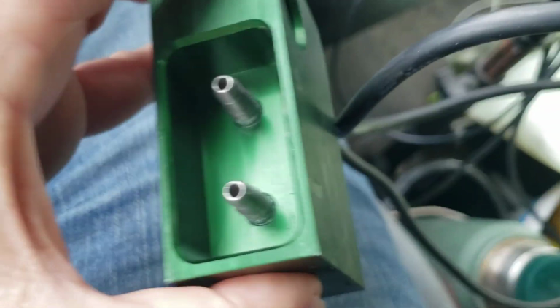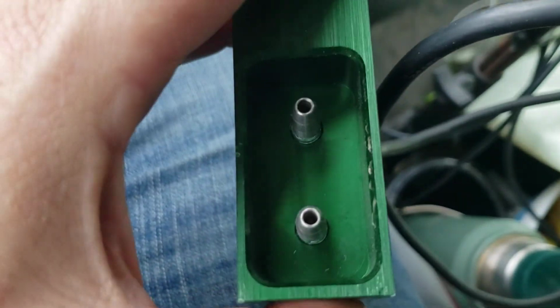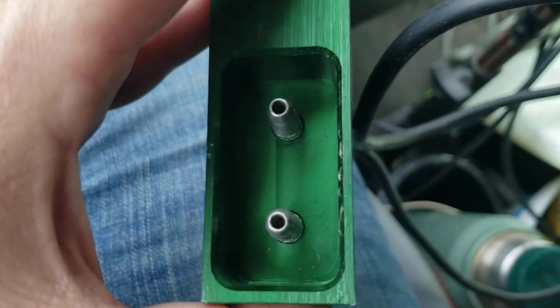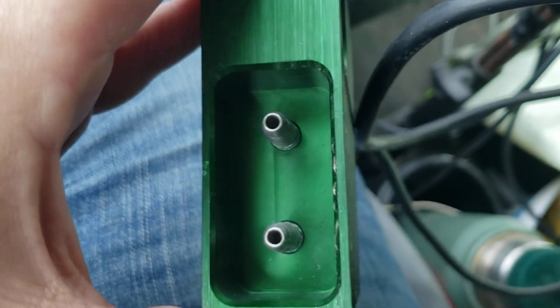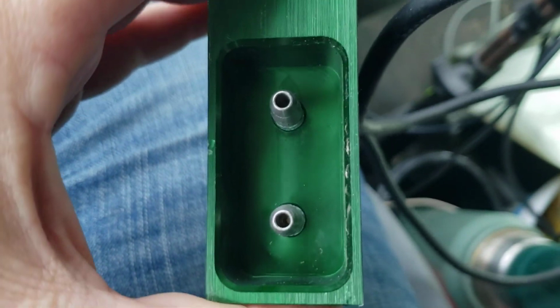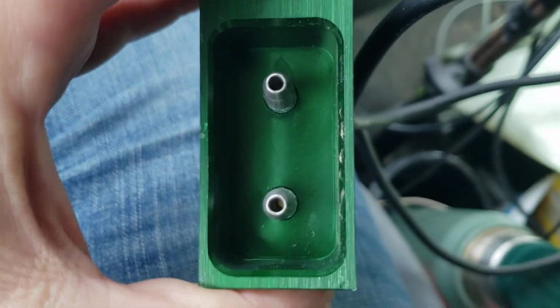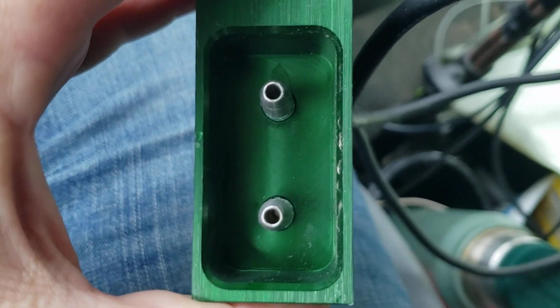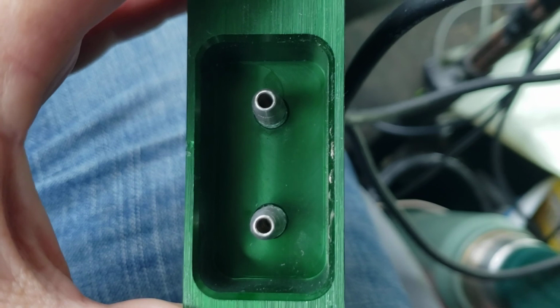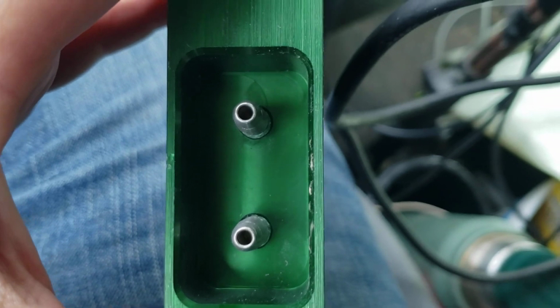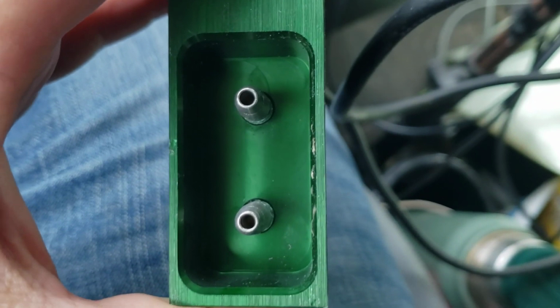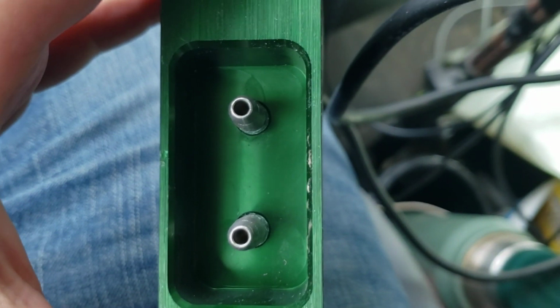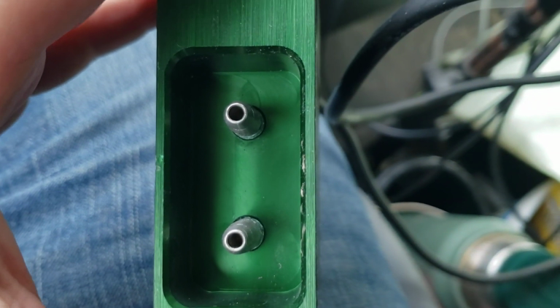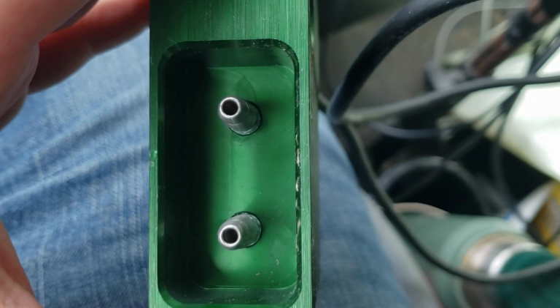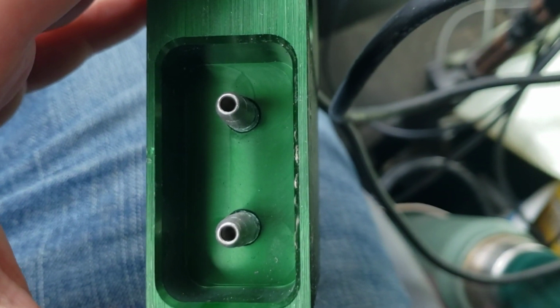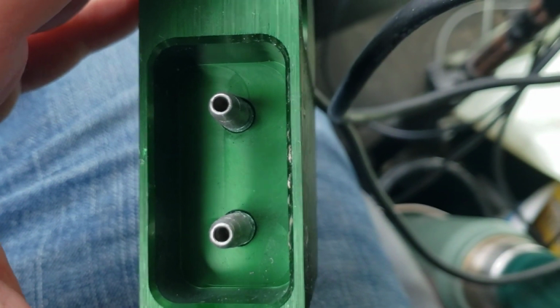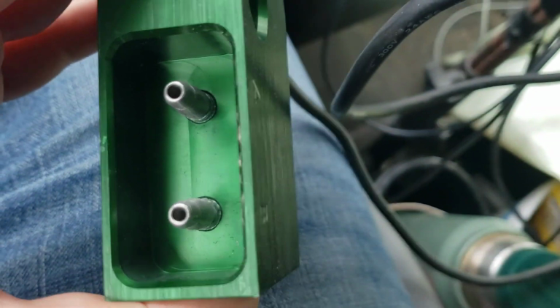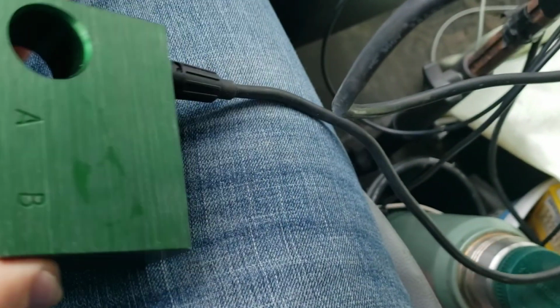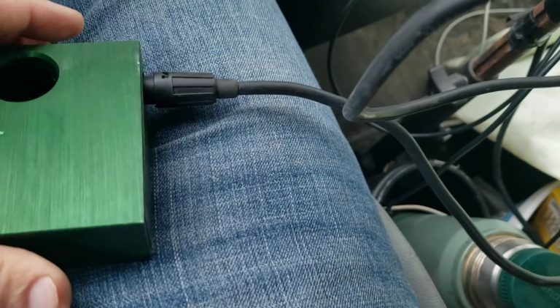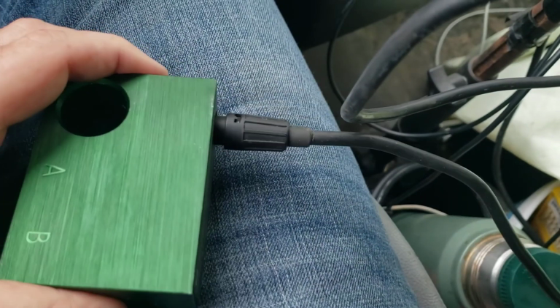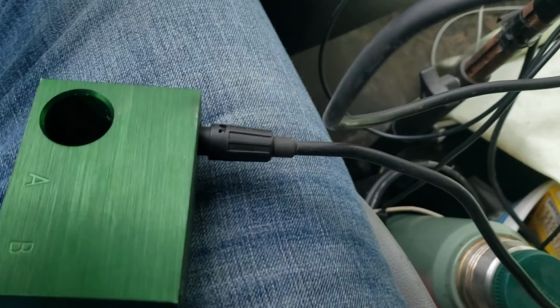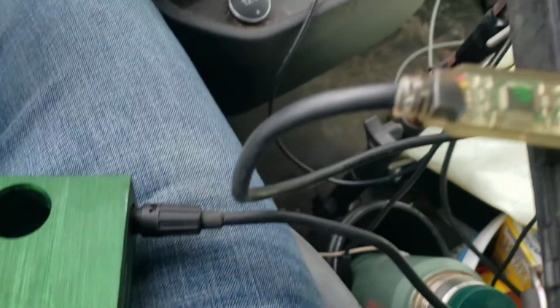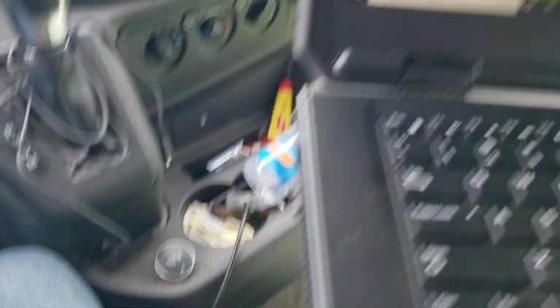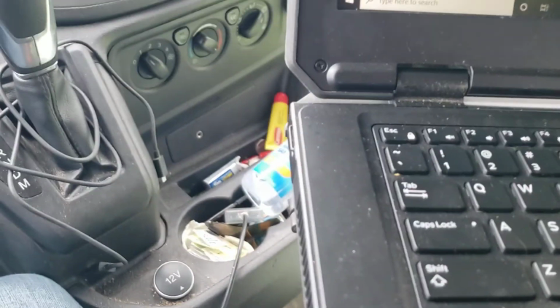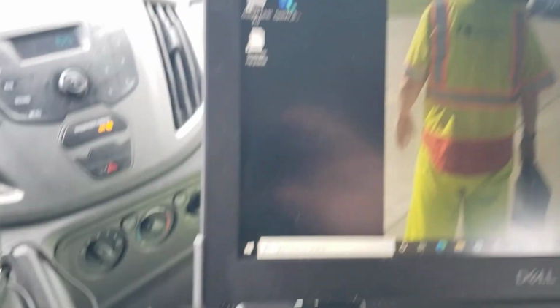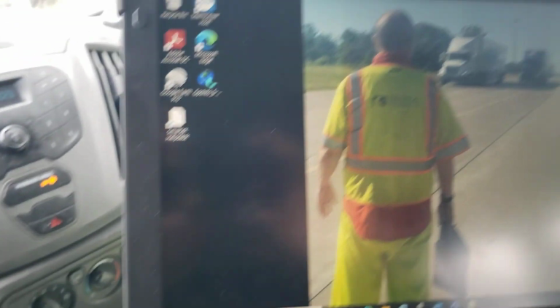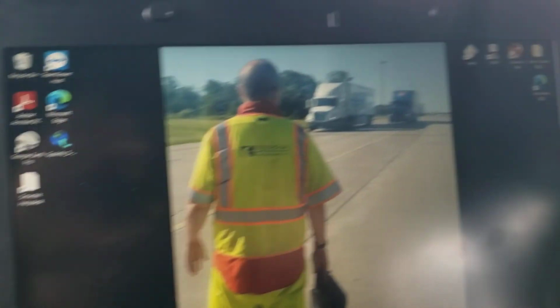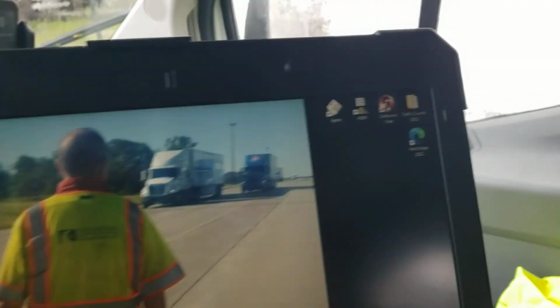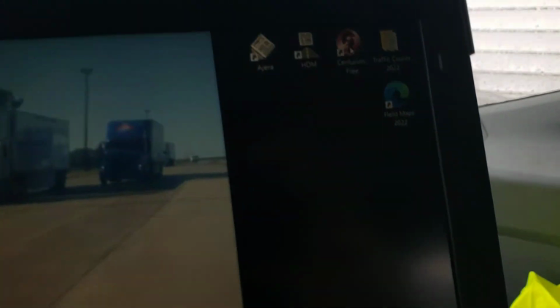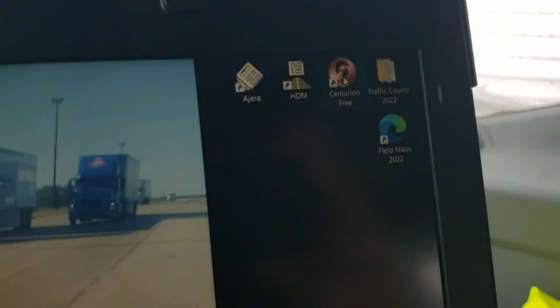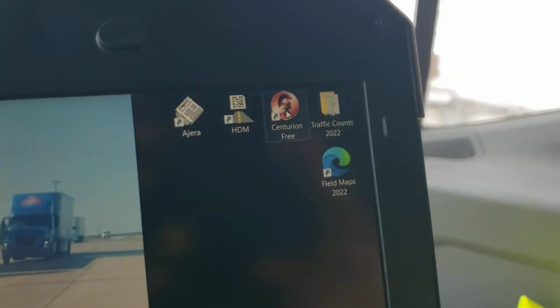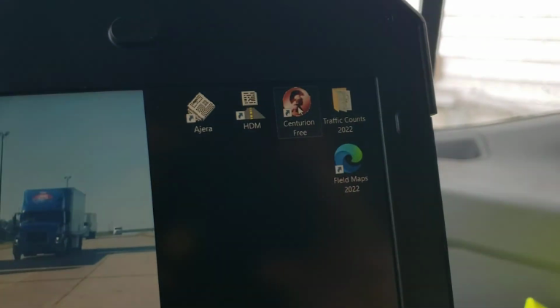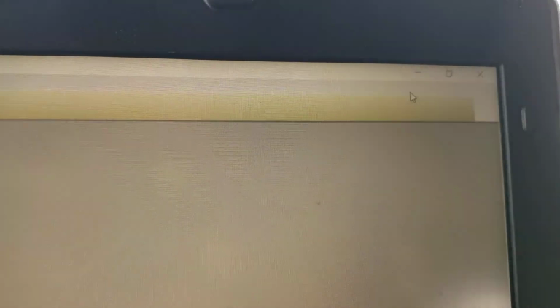There are two ports — this is a two-tube system. These tubes need to go exactly four feet apart in the roadway. It's plugged into the PC and ready to program, and I'll open the Centurion software.